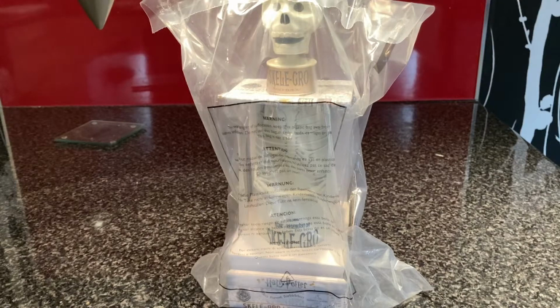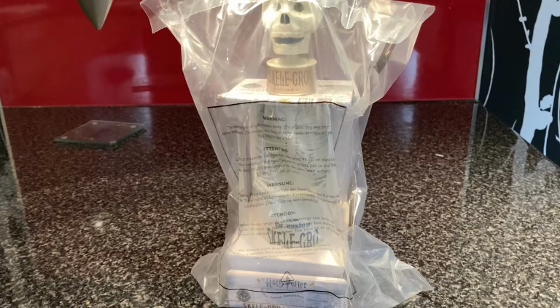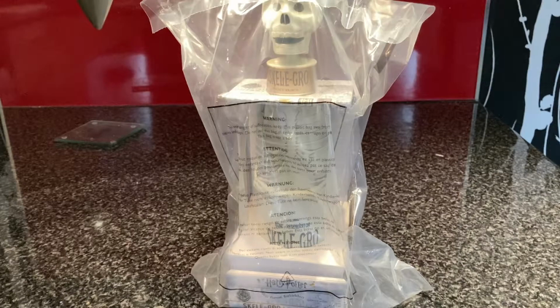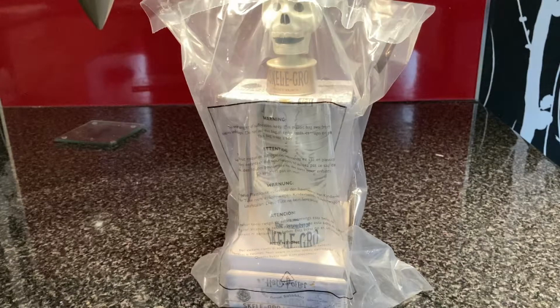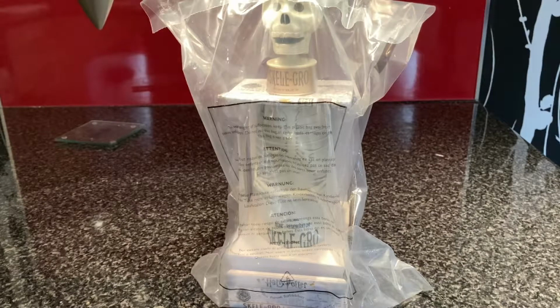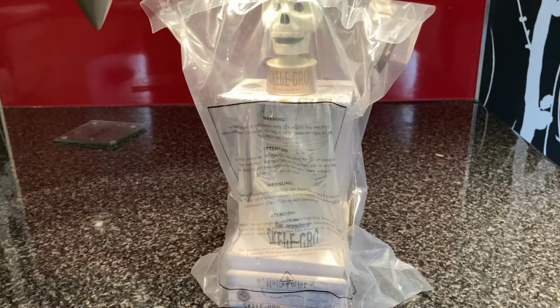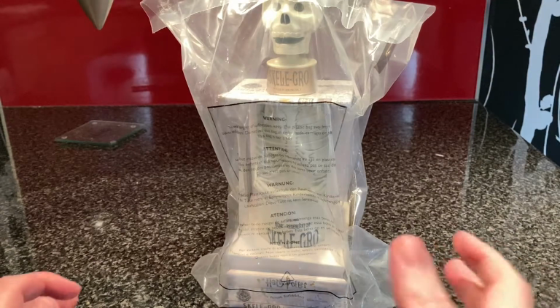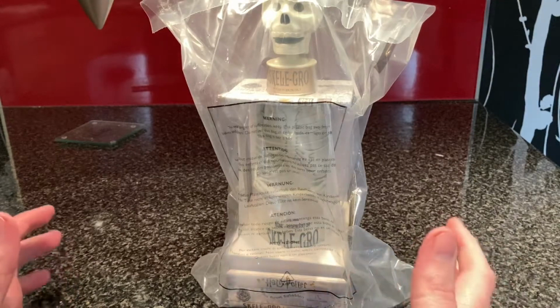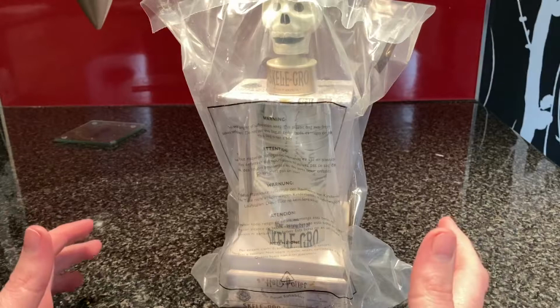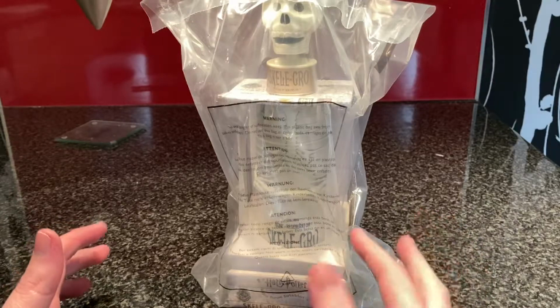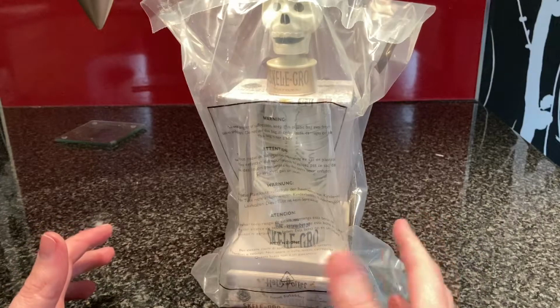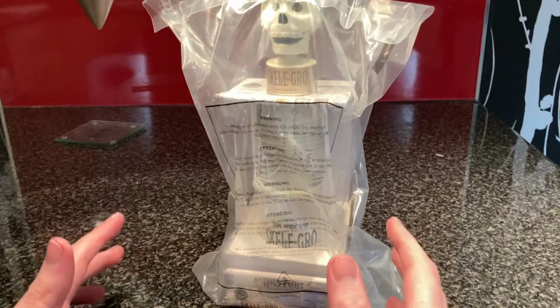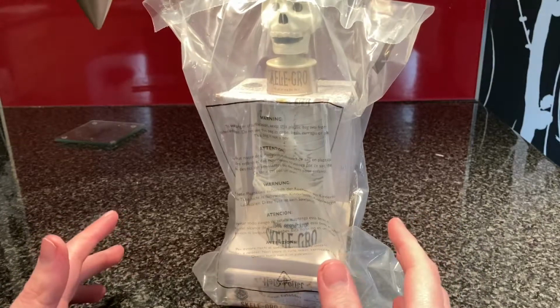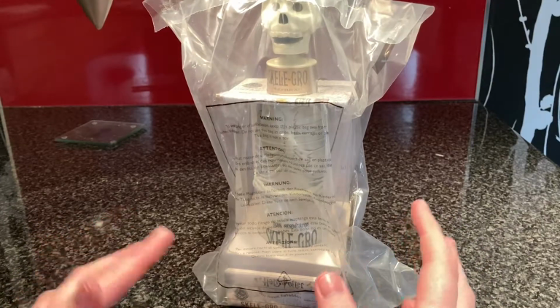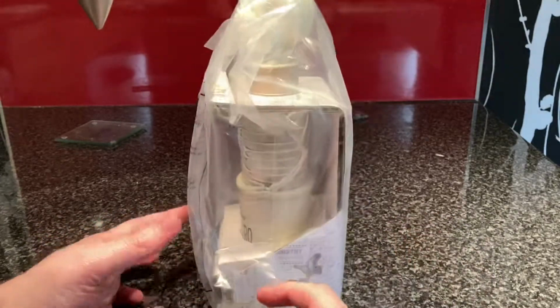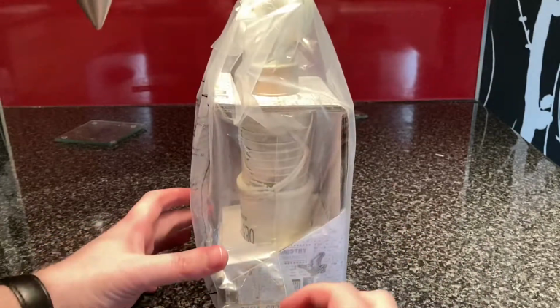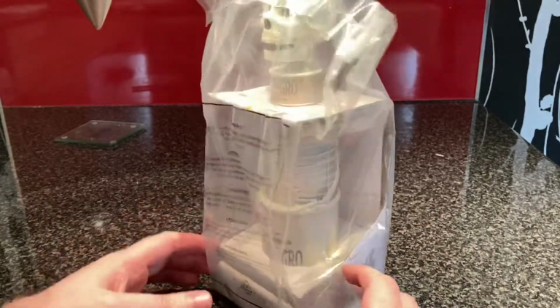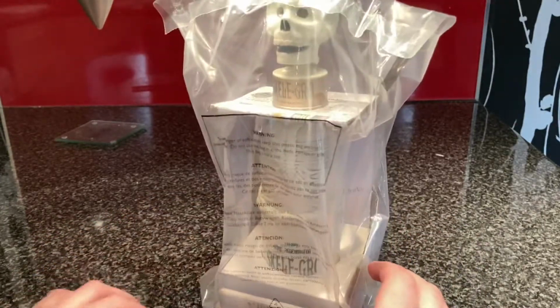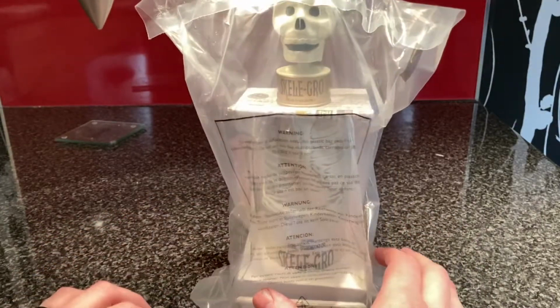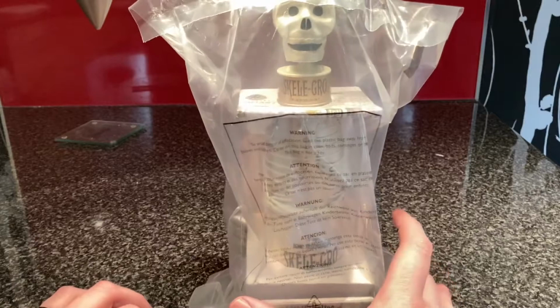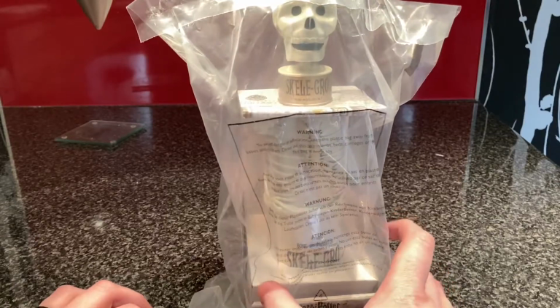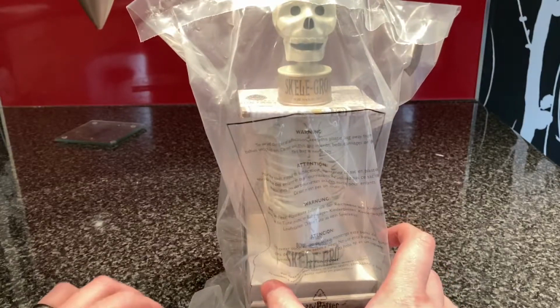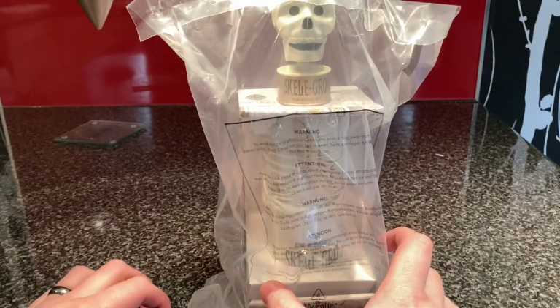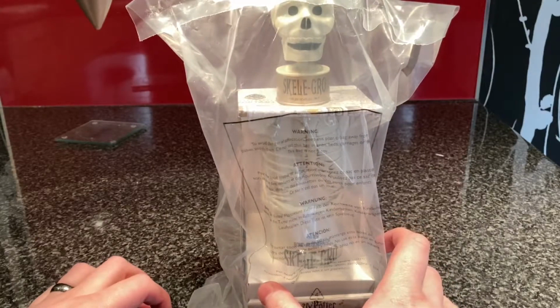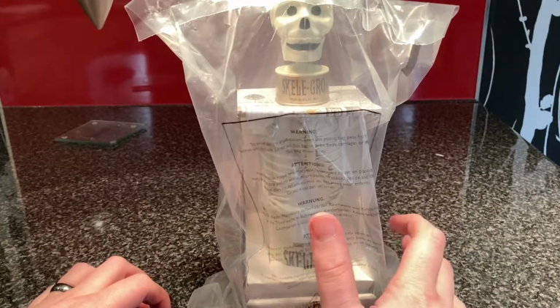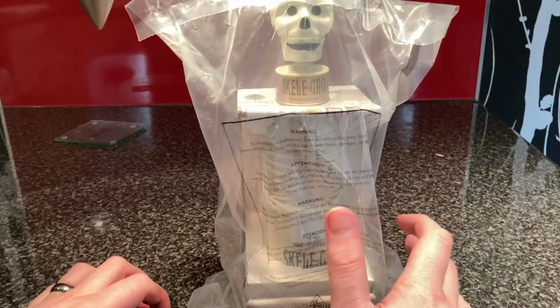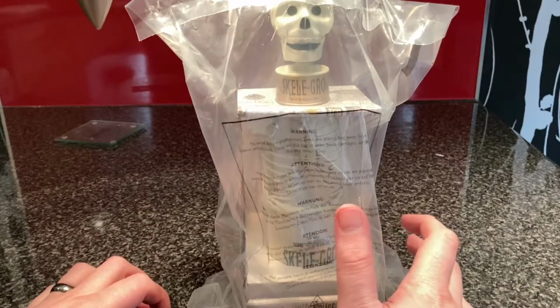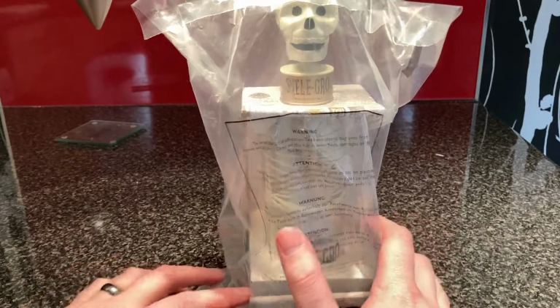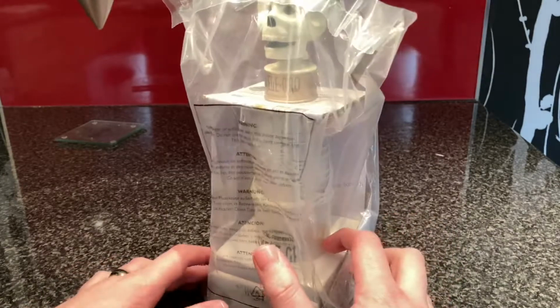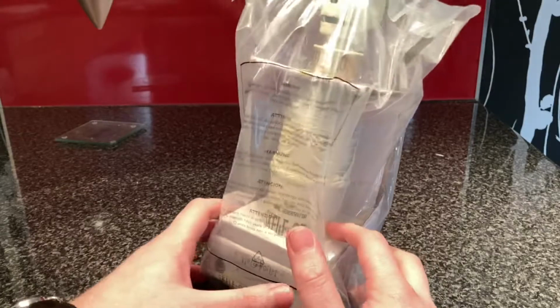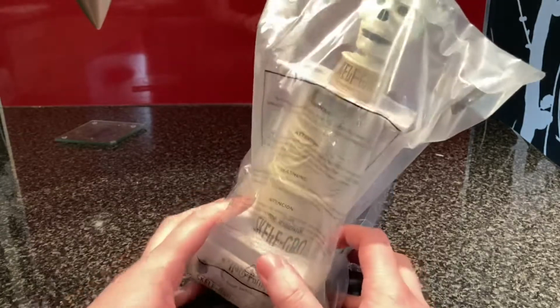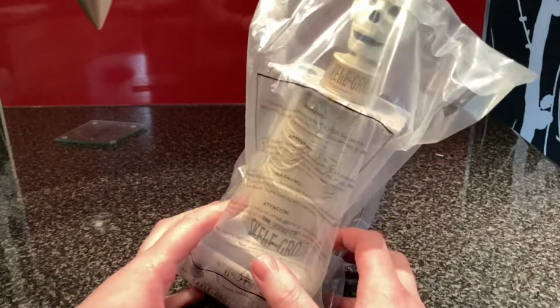Hi everyone, how's it going? LeeJ2512 here. I thought I would show something kind of funky off. It's this little freaky looking thing here — it's the Skelegro replica bottle, a water bottle, and I thought I would show it off.